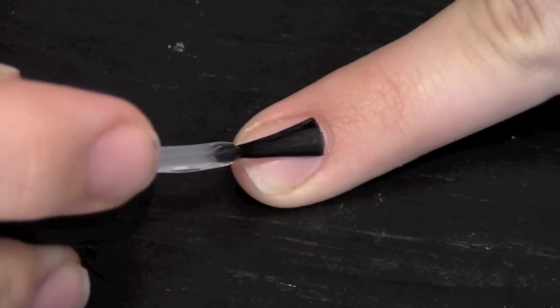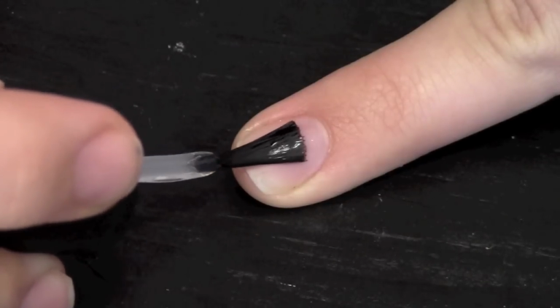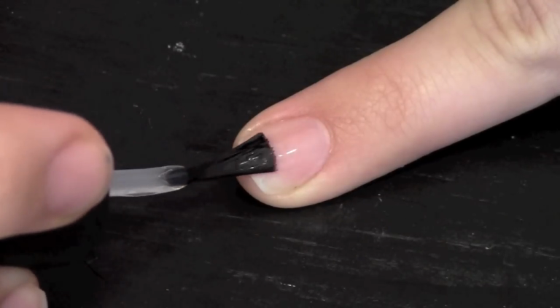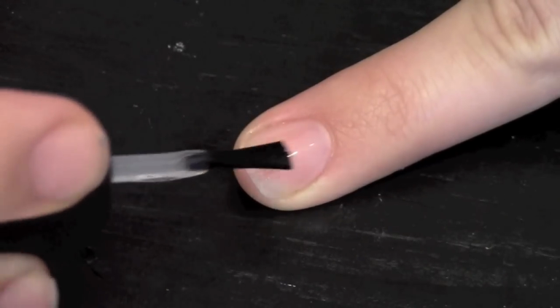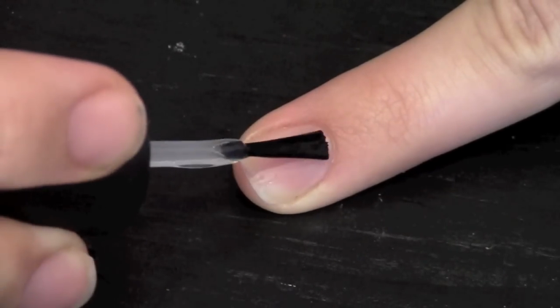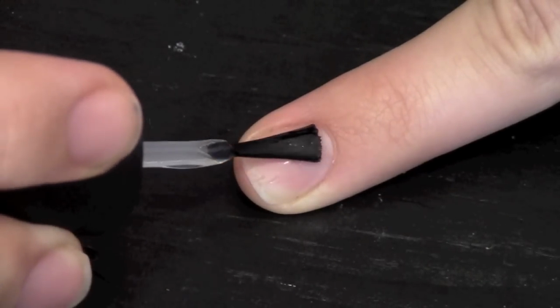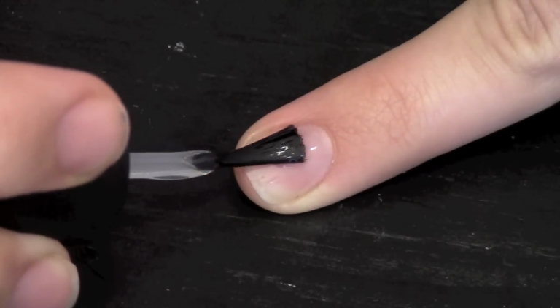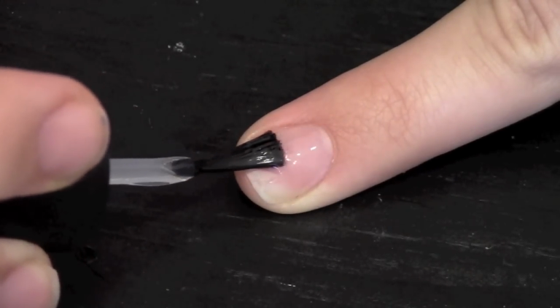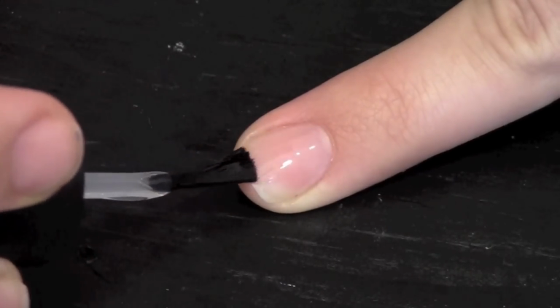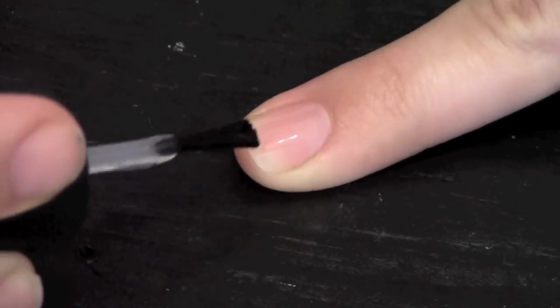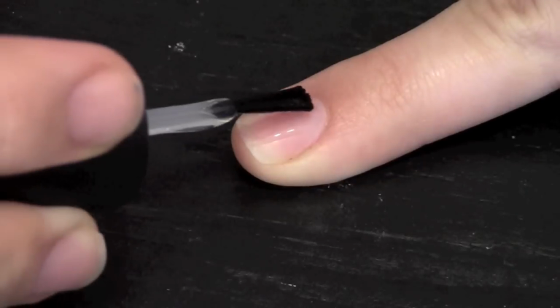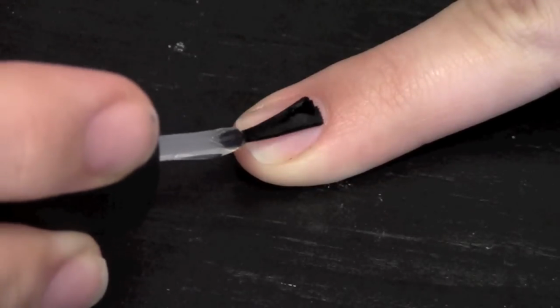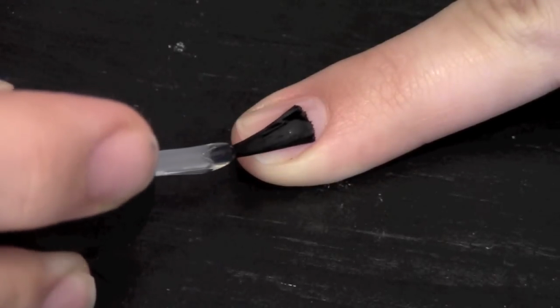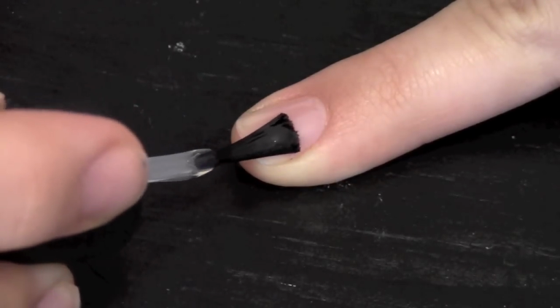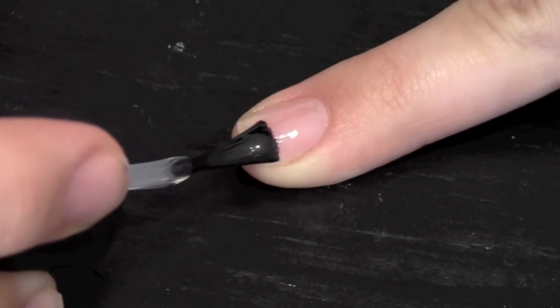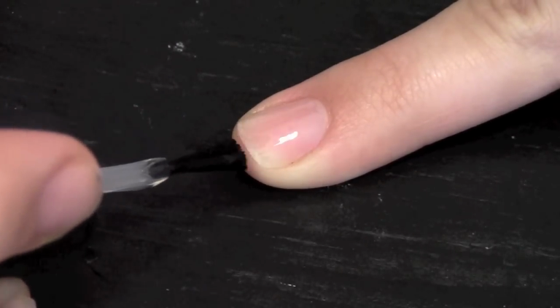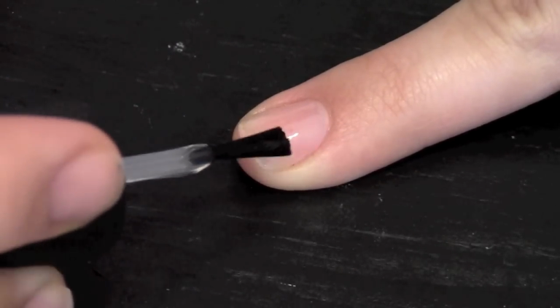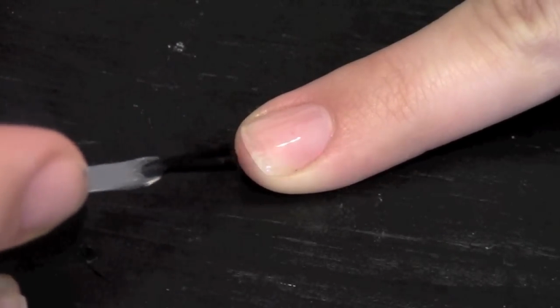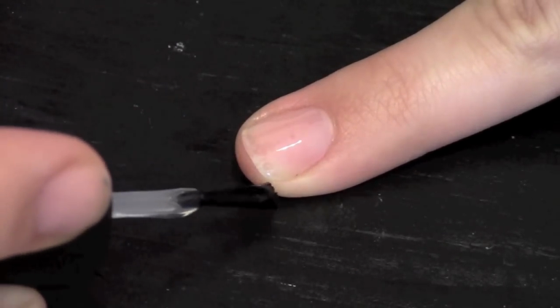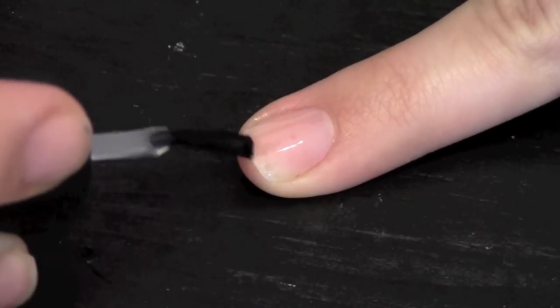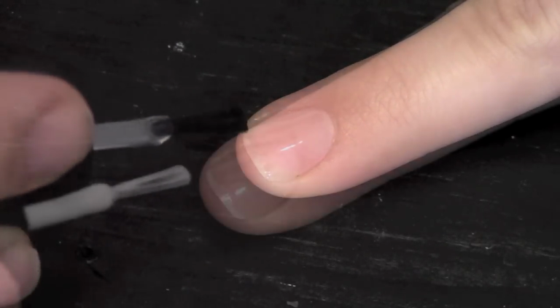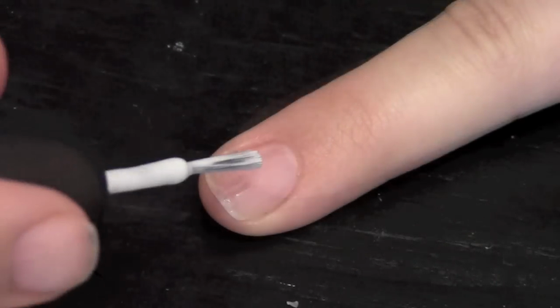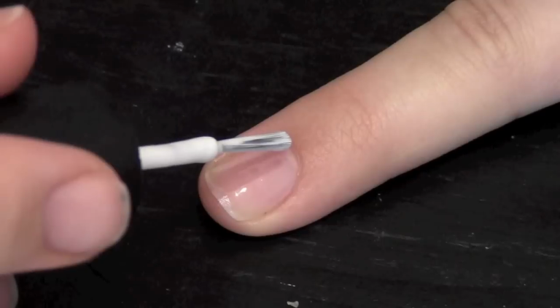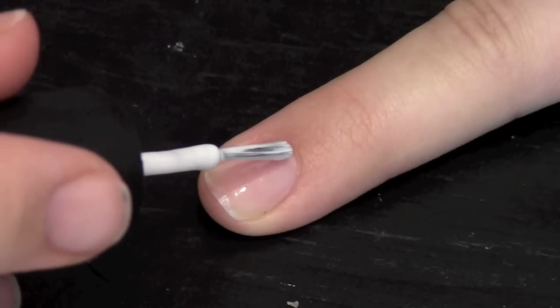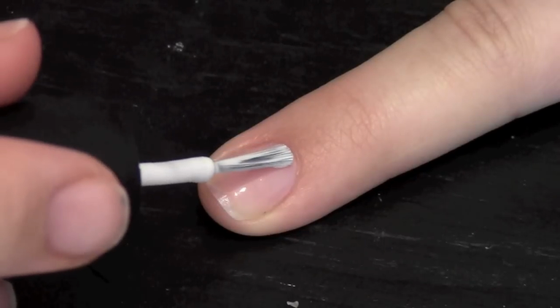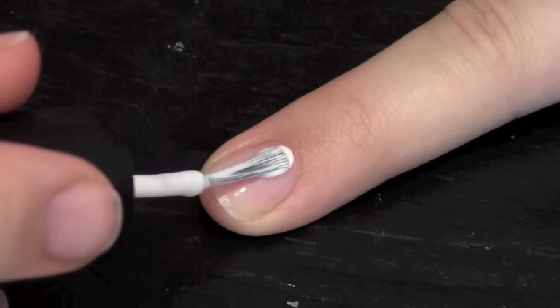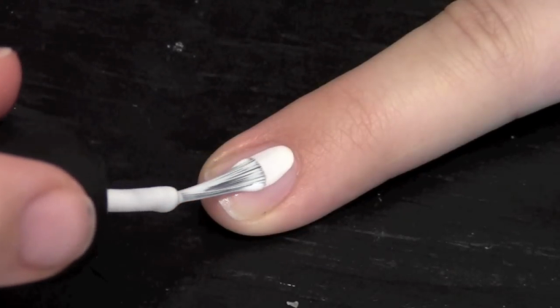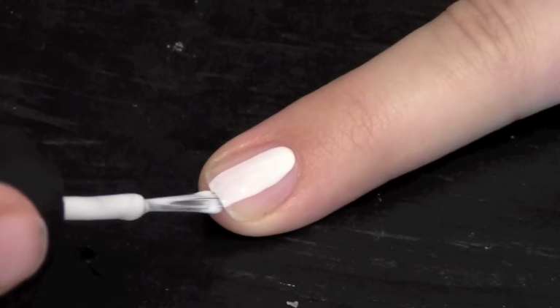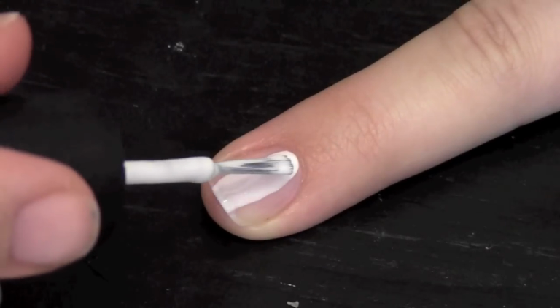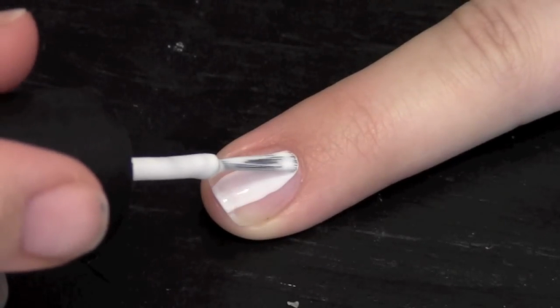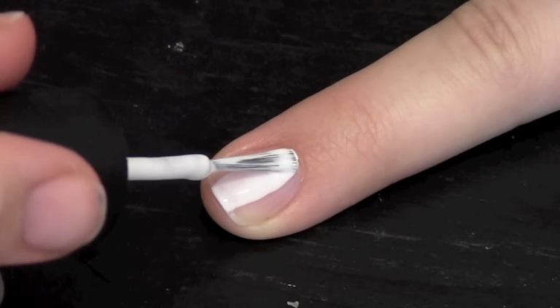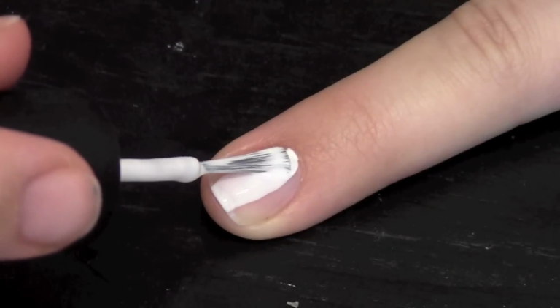Start out by applying your base coat. Then apply two layers of white polish on all your nails.